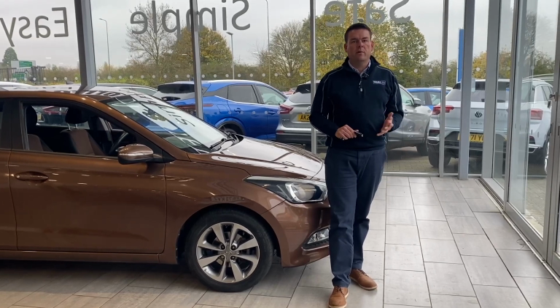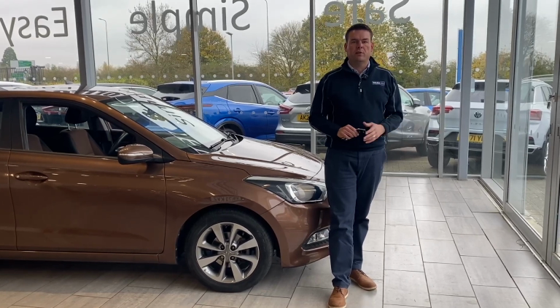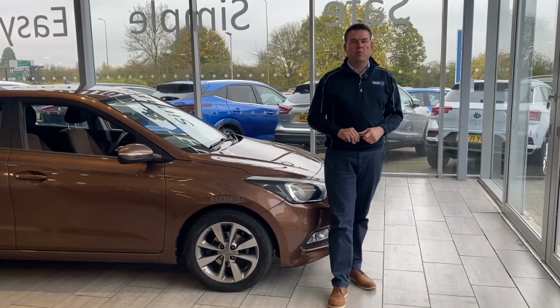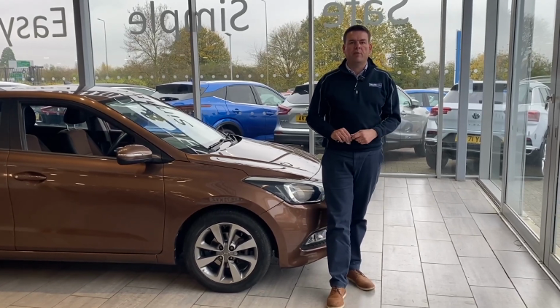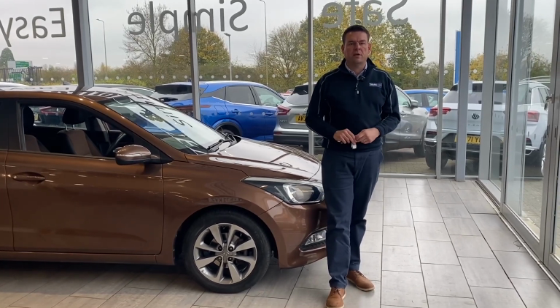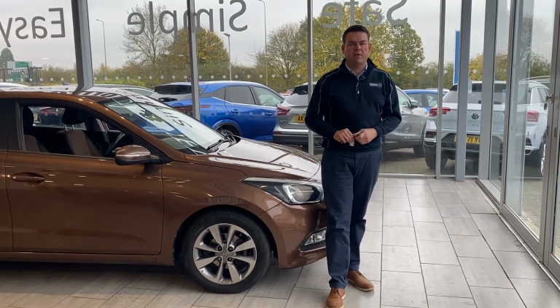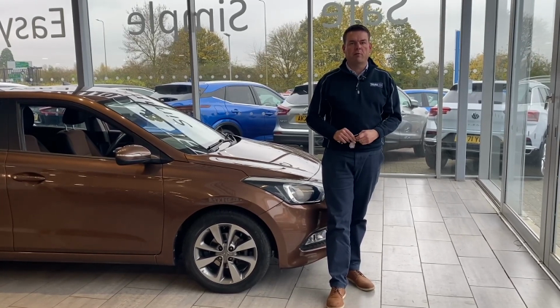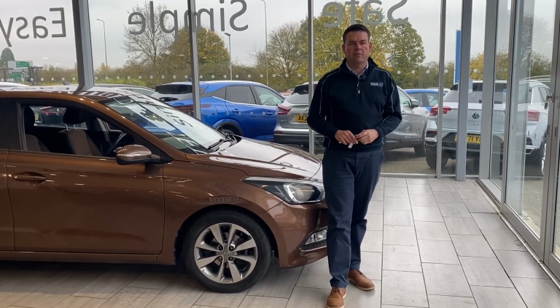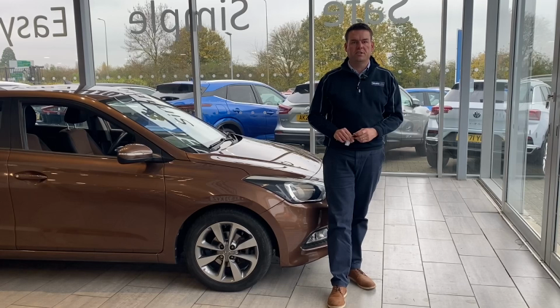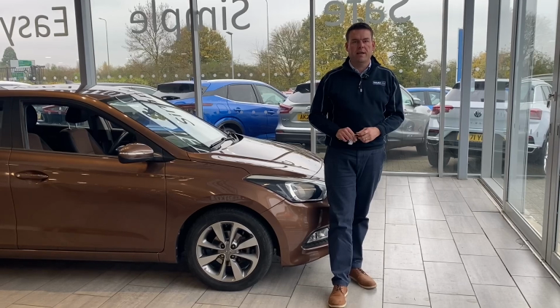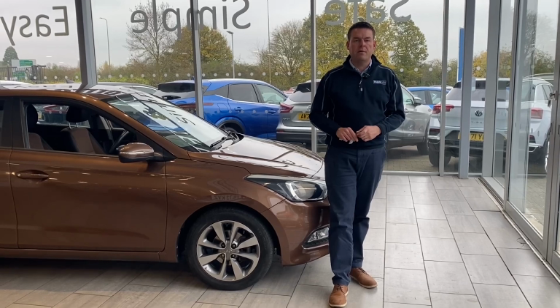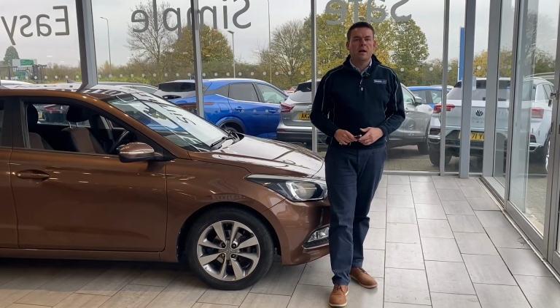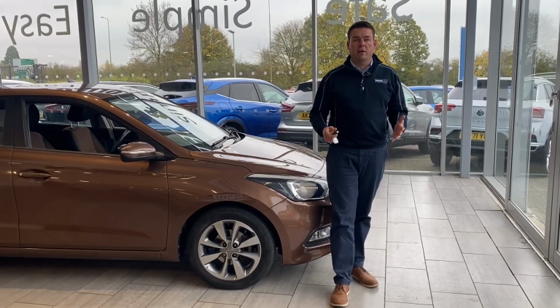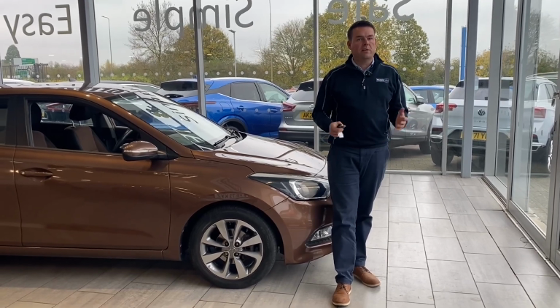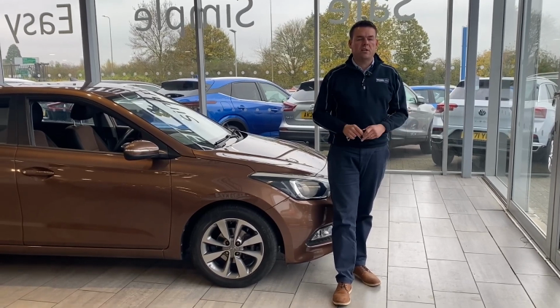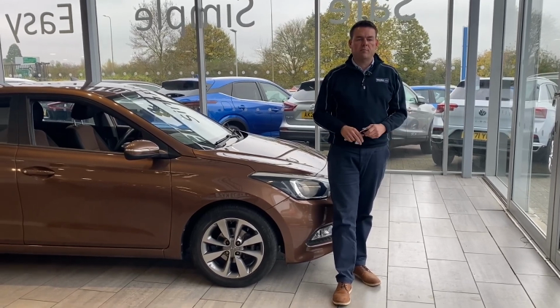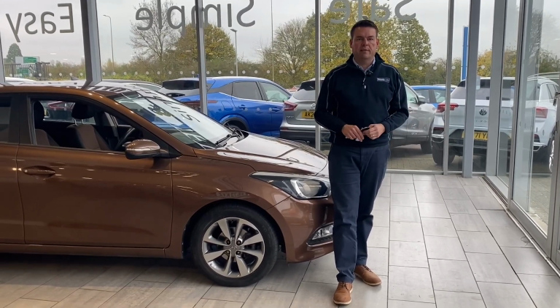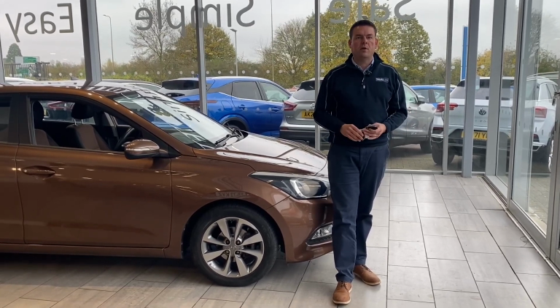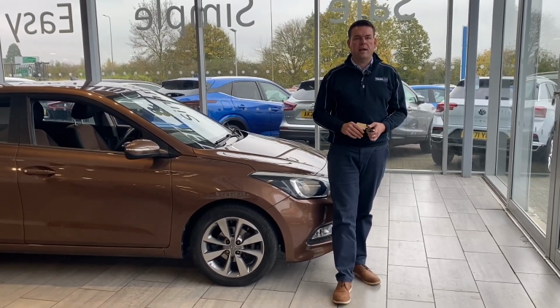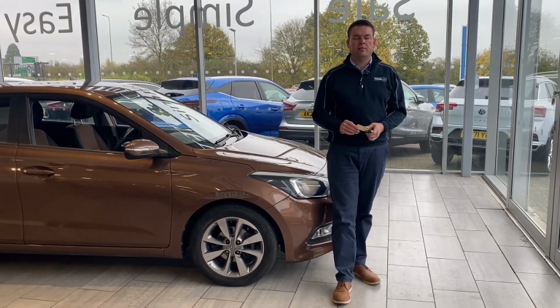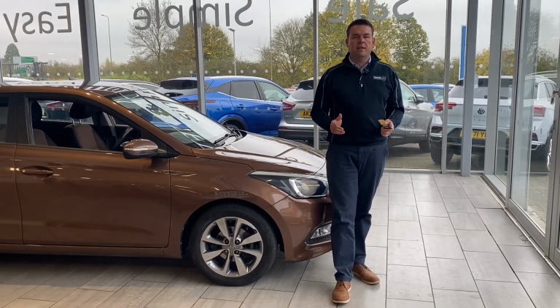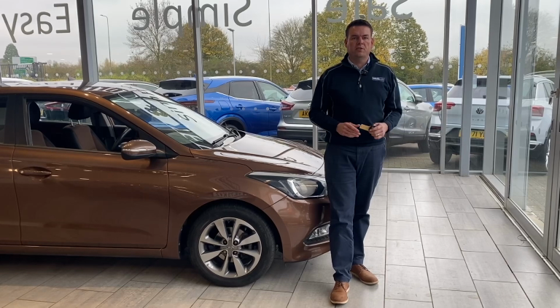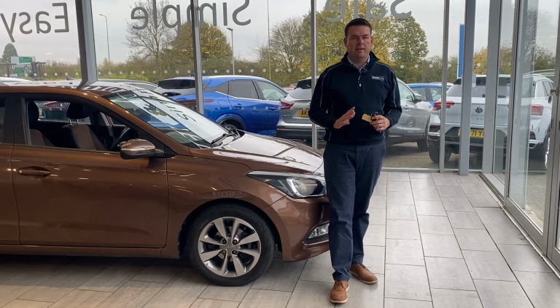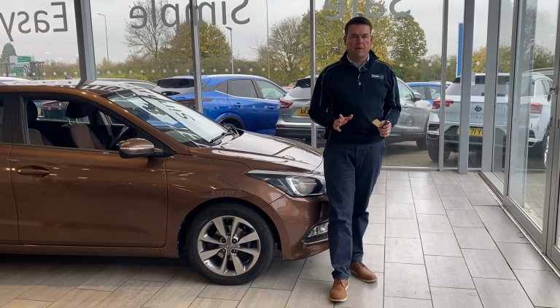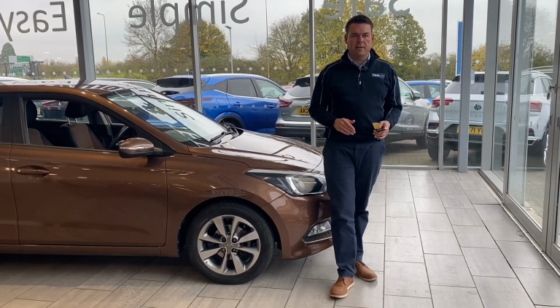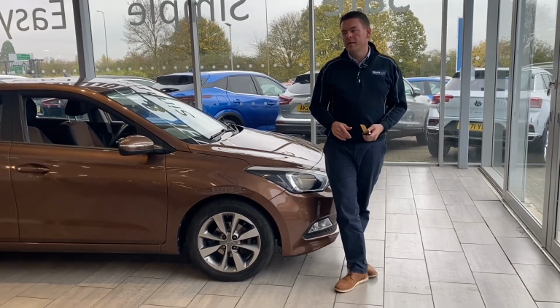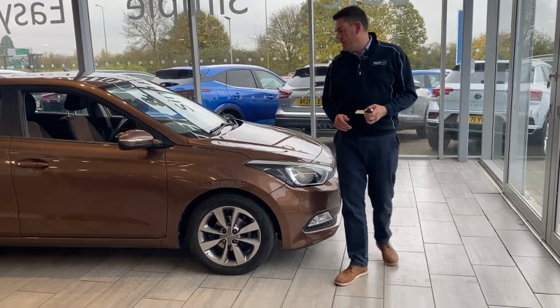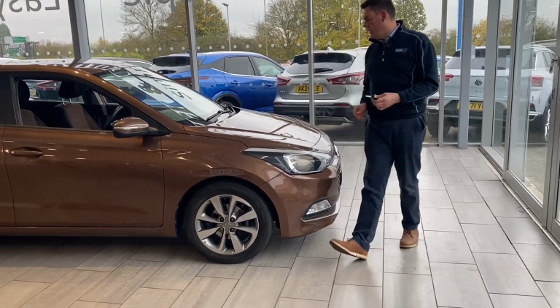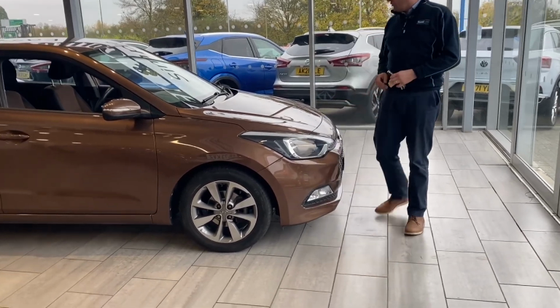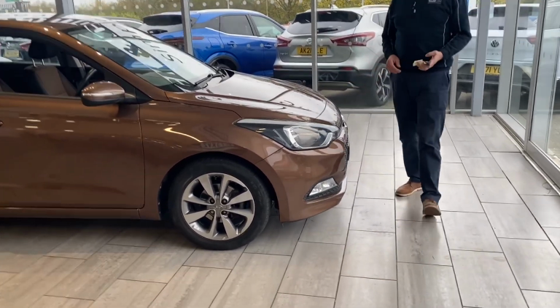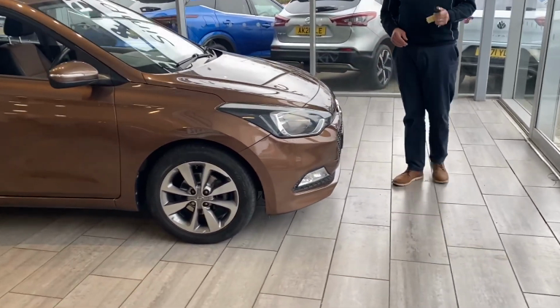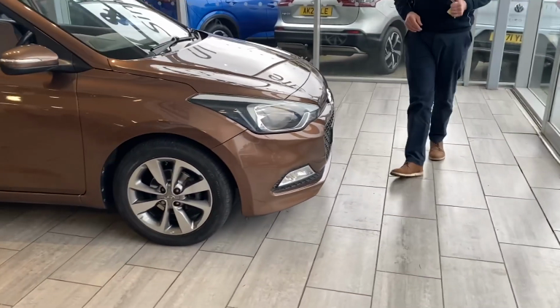We can also deliver your car free of charge within a 50 mile radius of our dealership here in Tome. And great news — we don't charge any admin fees, so the price you see advertised is the price you pay. There is nothing hidden, and this one is ready to drive away with two keys.